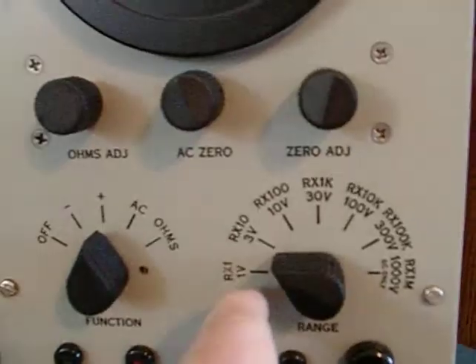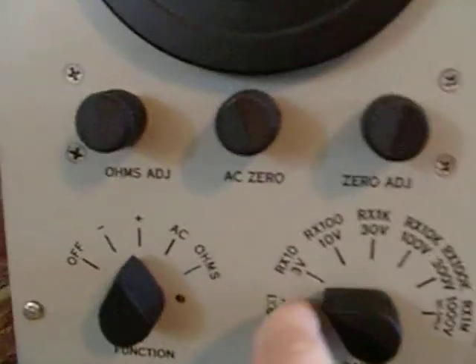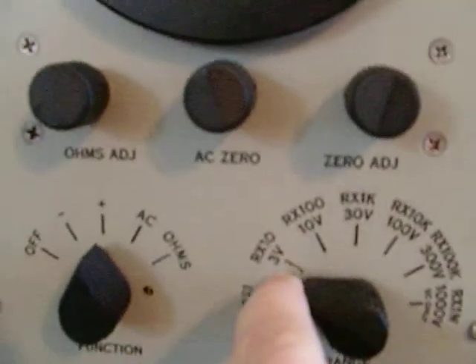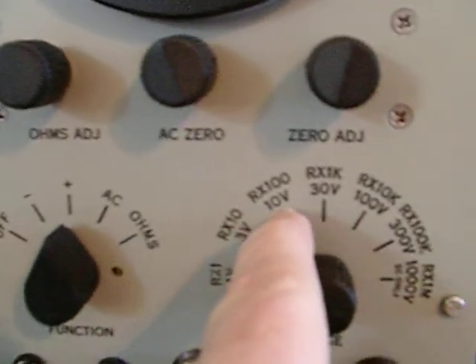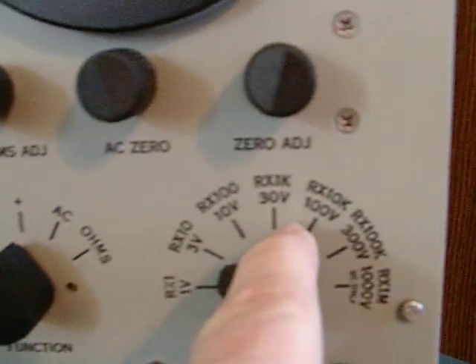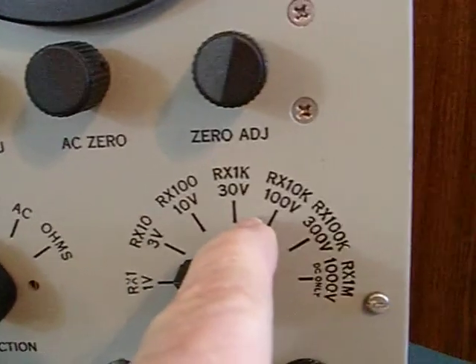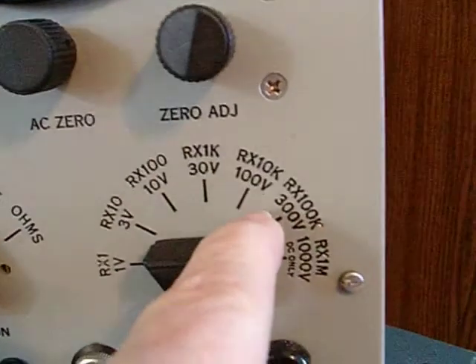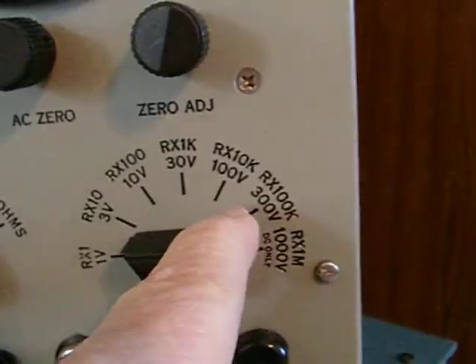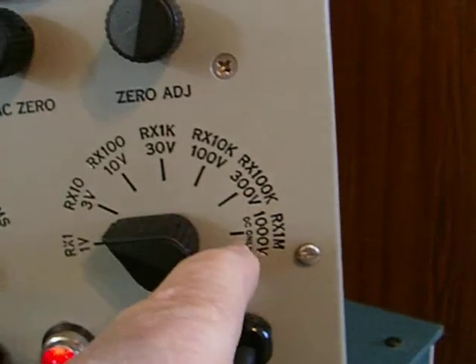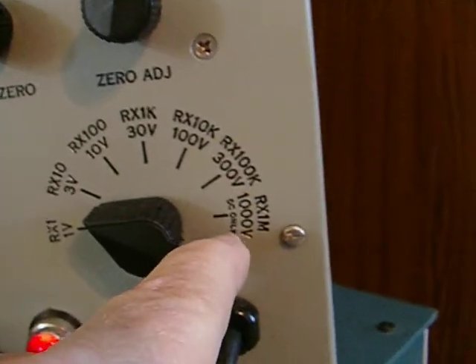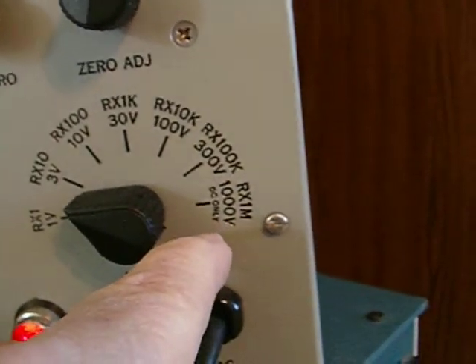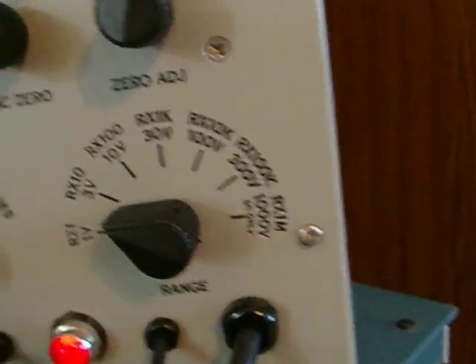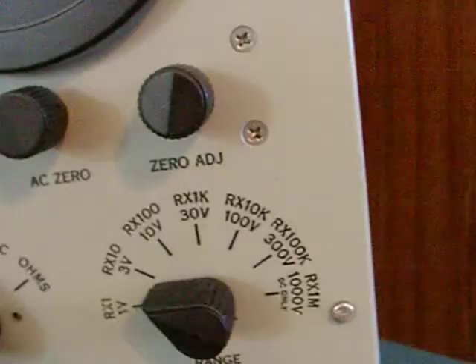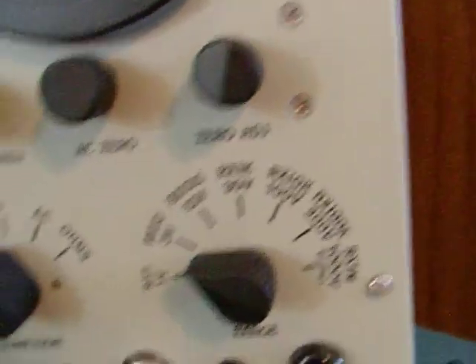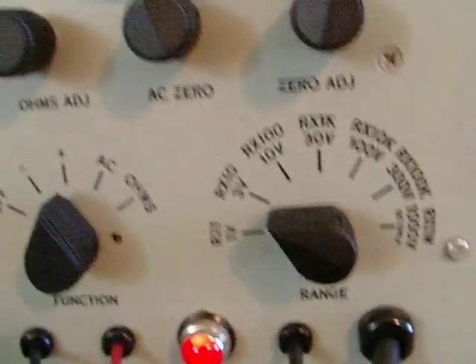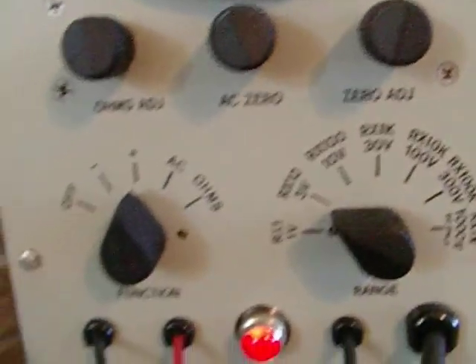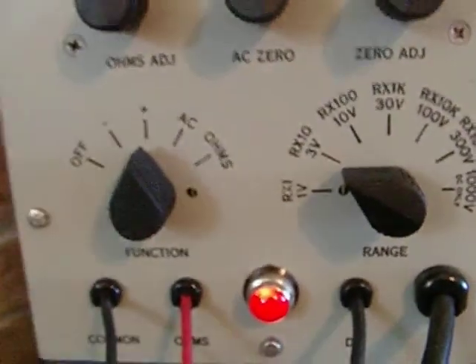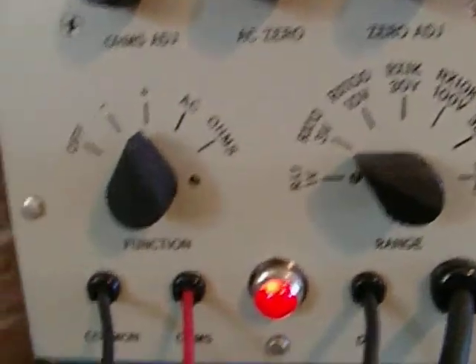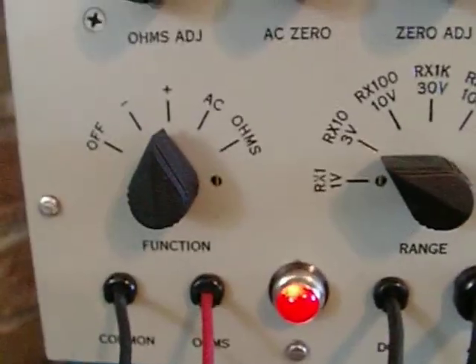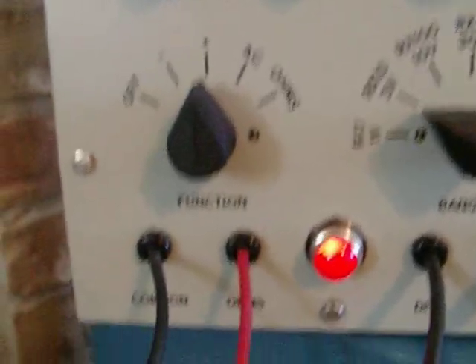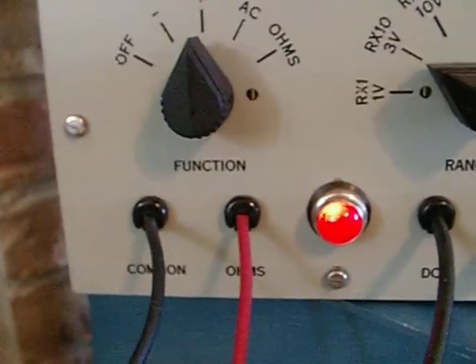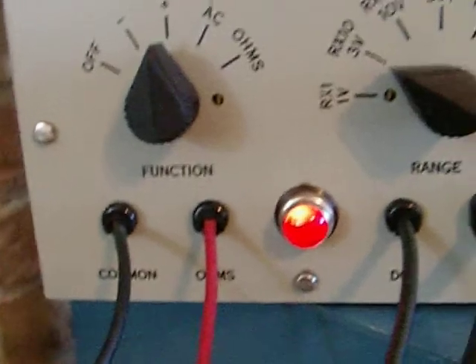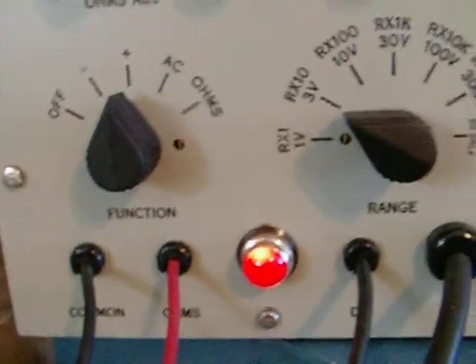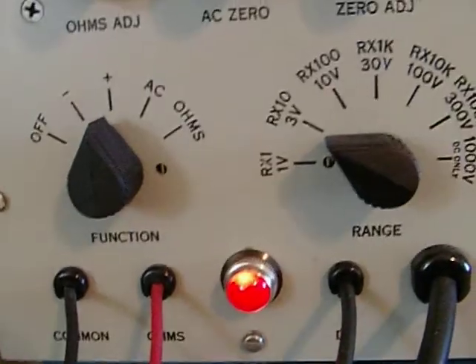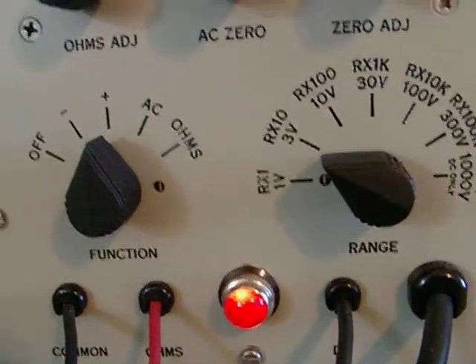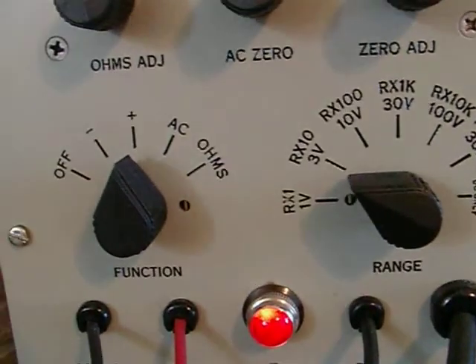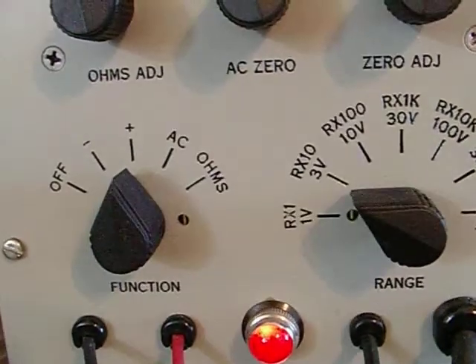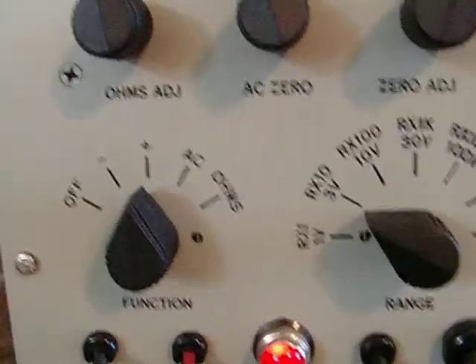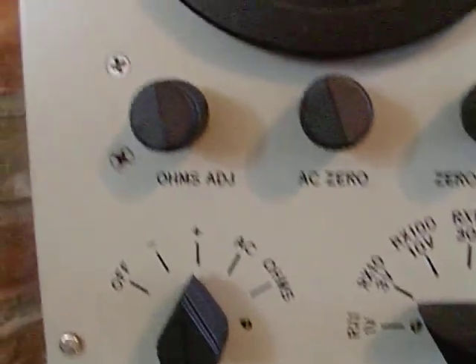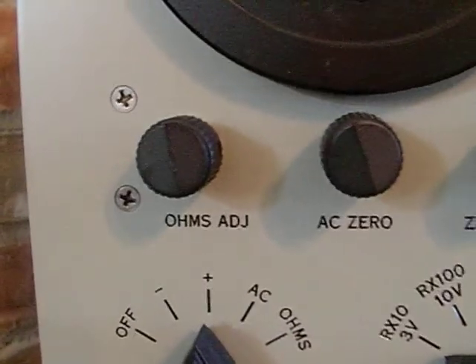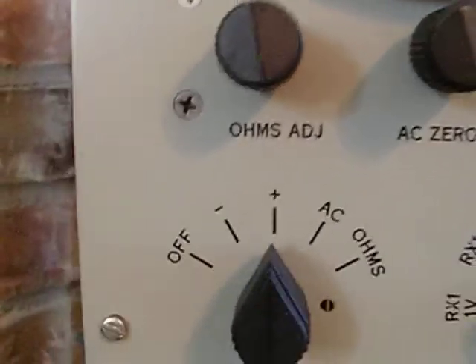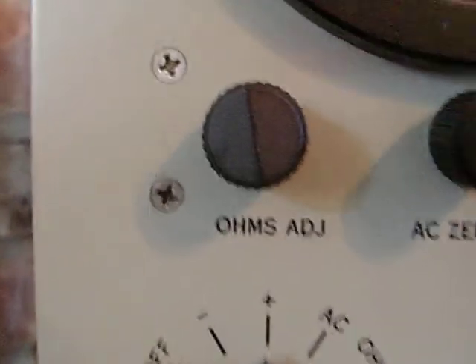There's one volt, three volt, ten volt, thirty volts, a hundred volts, three hundred volts, and a thousand. You can Google this unit online. It comes with the manual and all the documentation.